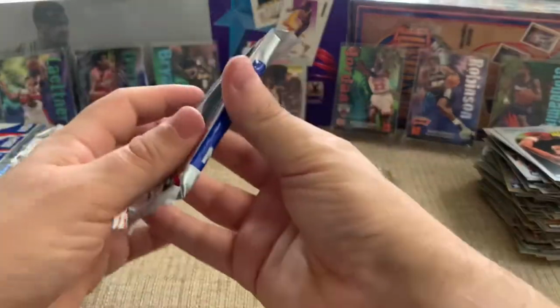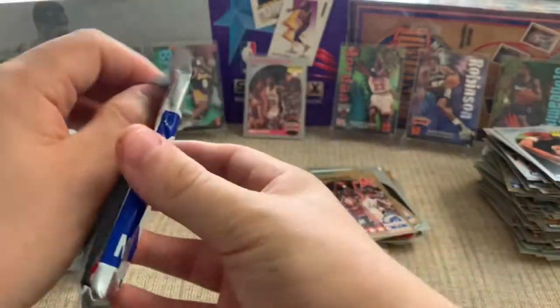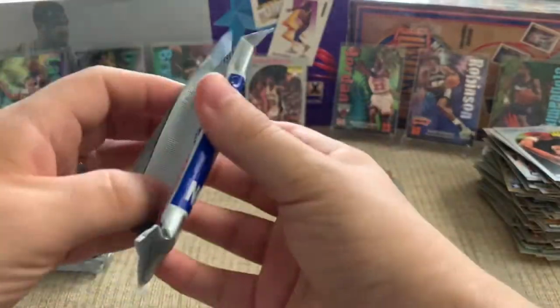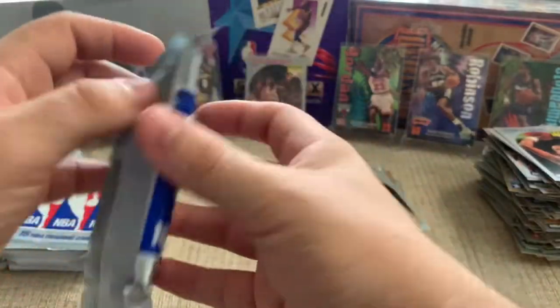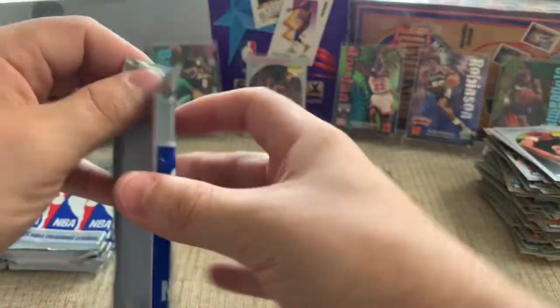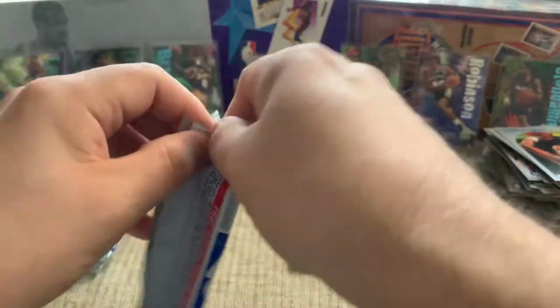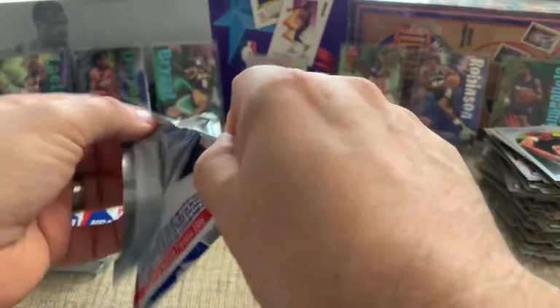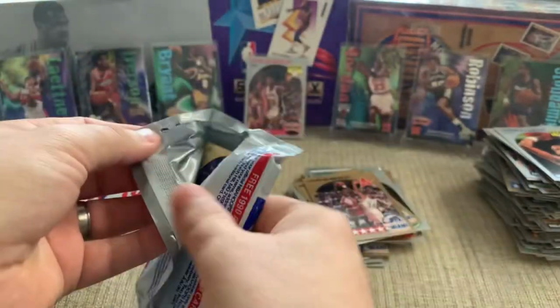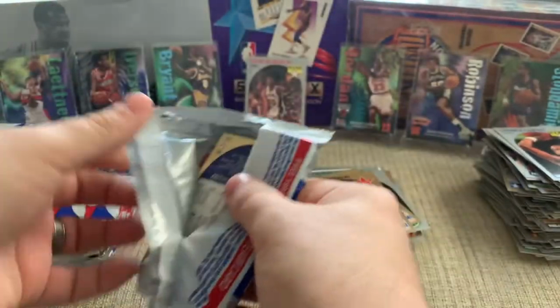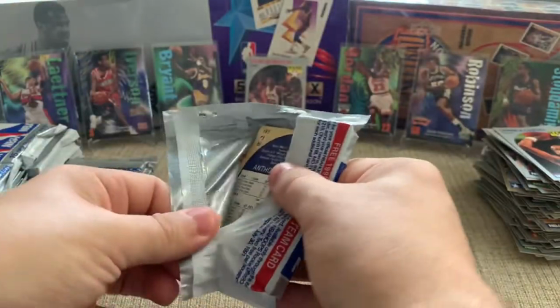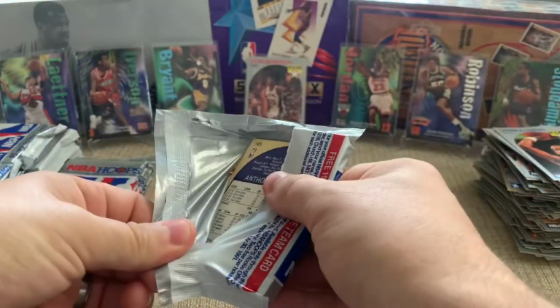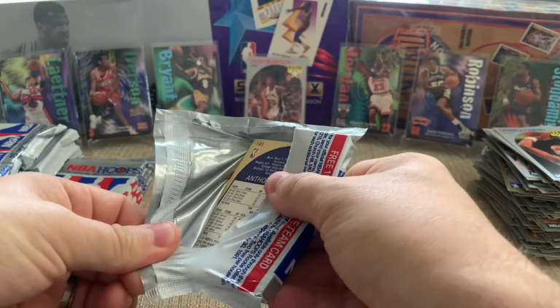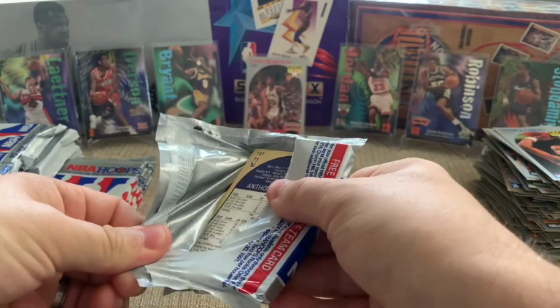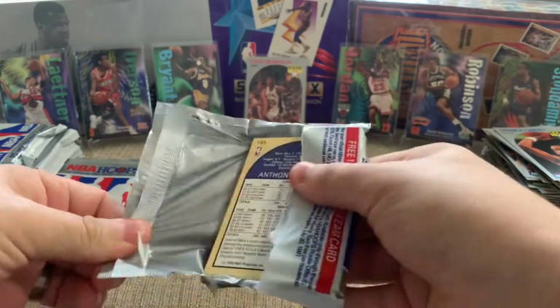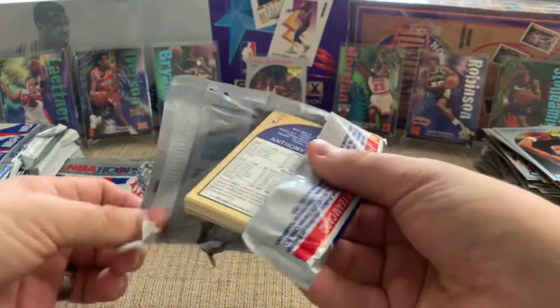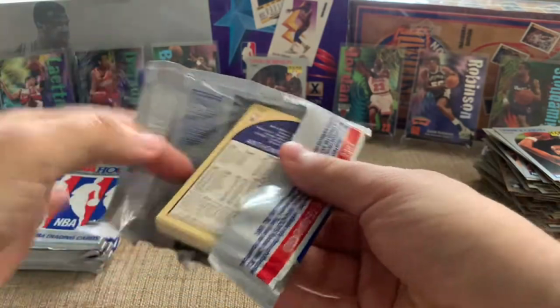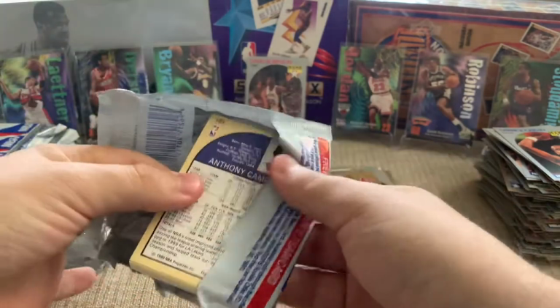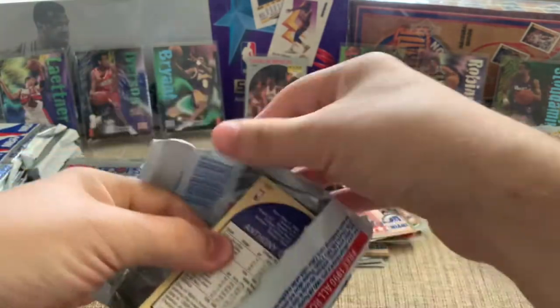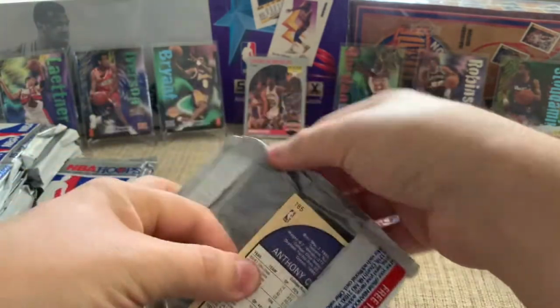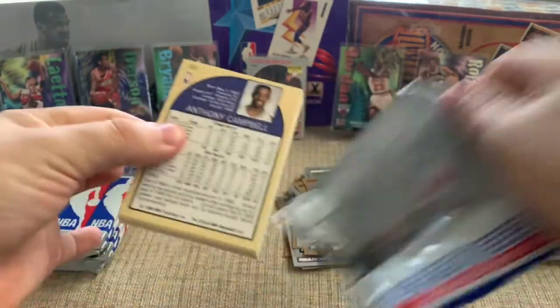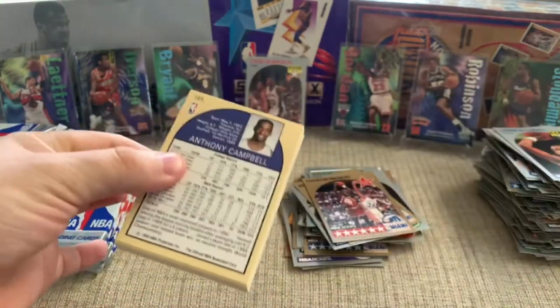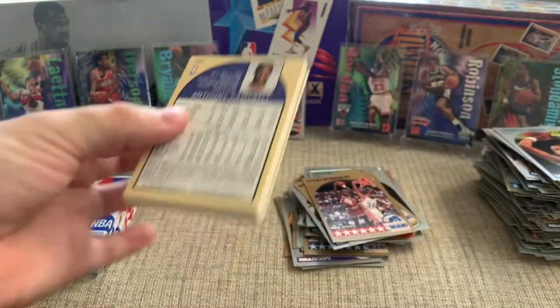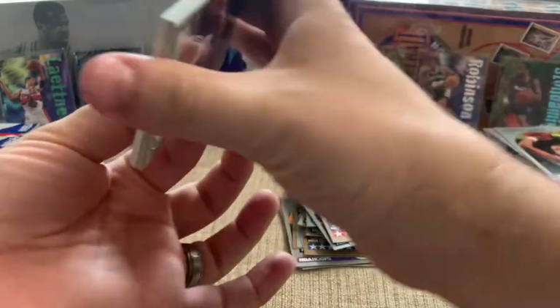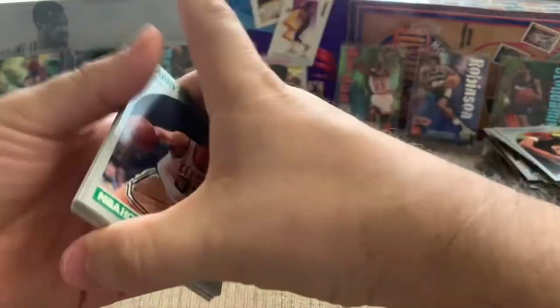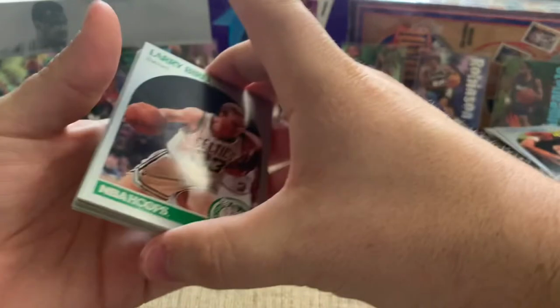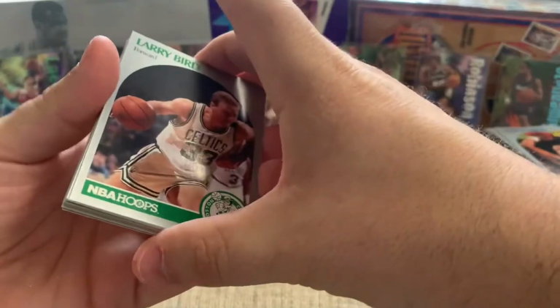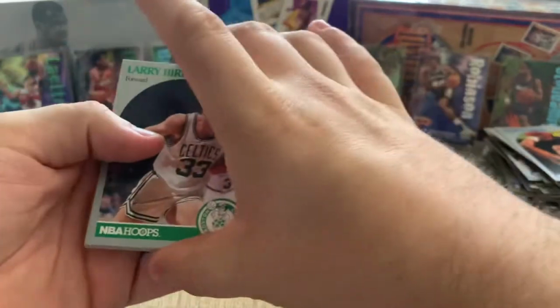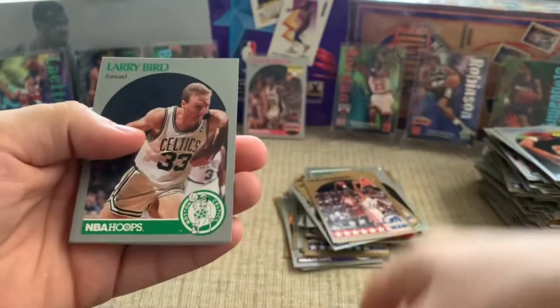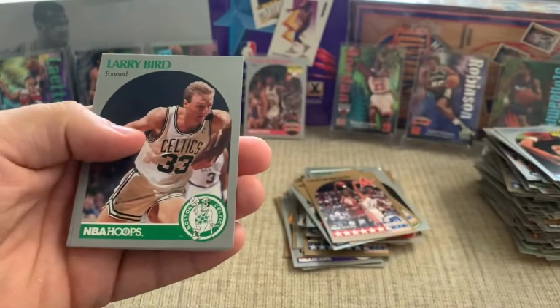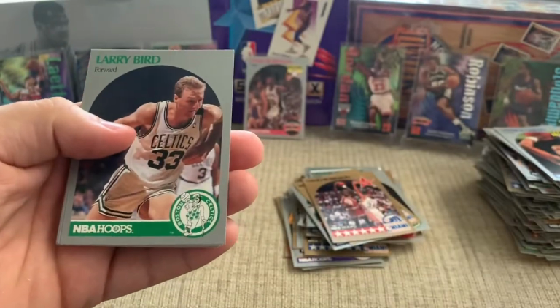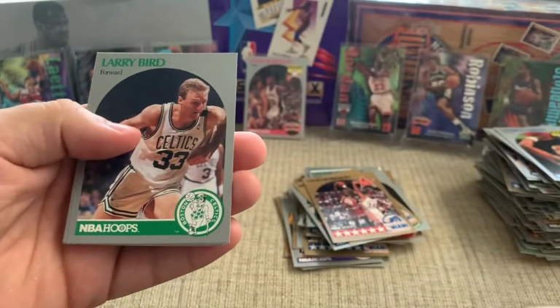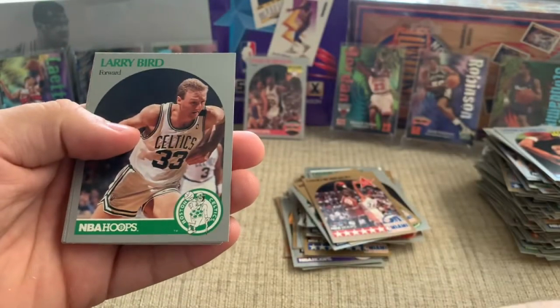David Robinson All-Star — so I like this All-Star set. It's cool to get all the good players in that set; I'll probably try and build that. It's a lot of fun ripping cards with other people, especially if you make it a little competition, like we did in the last video. I had a lot of fun ripping with my little nephews and brother-in-law and father-in-law.